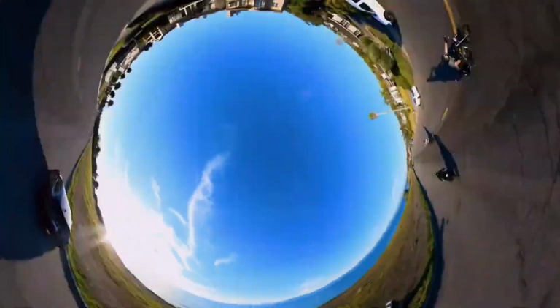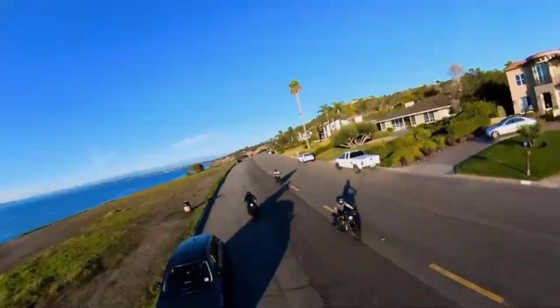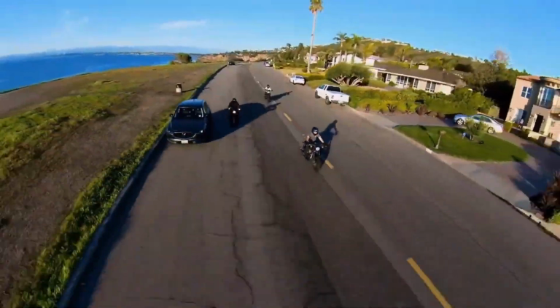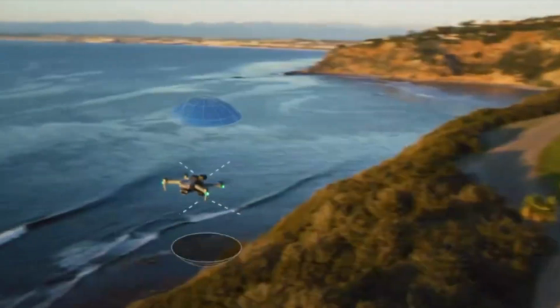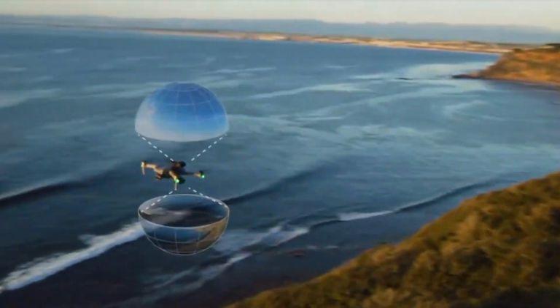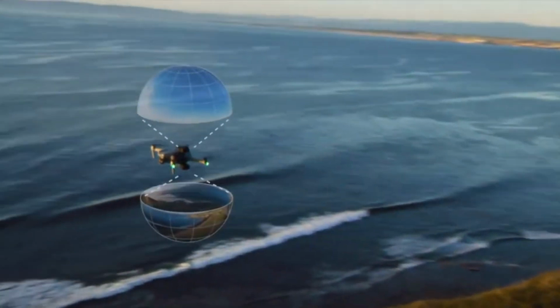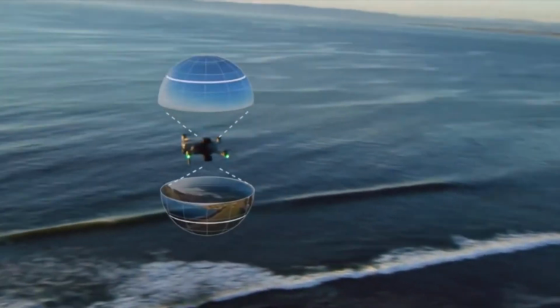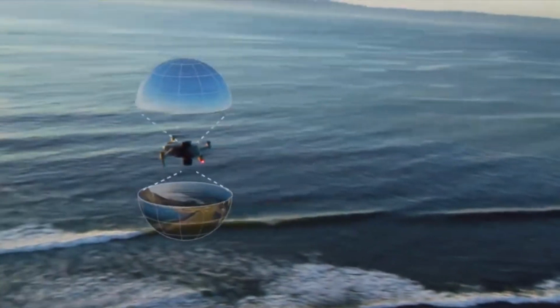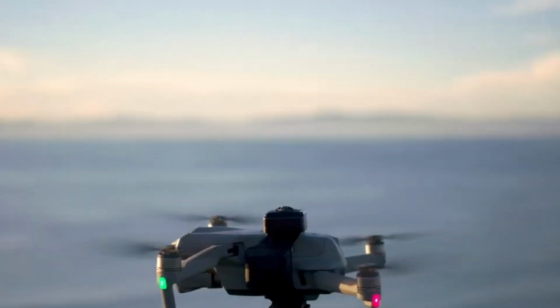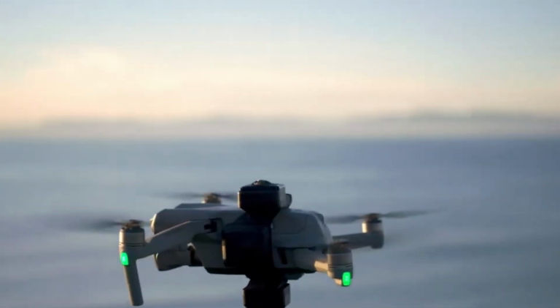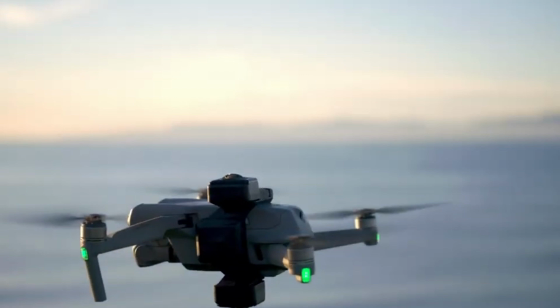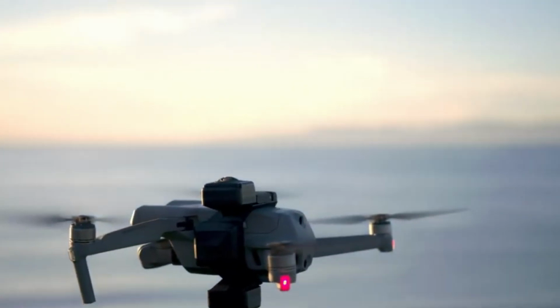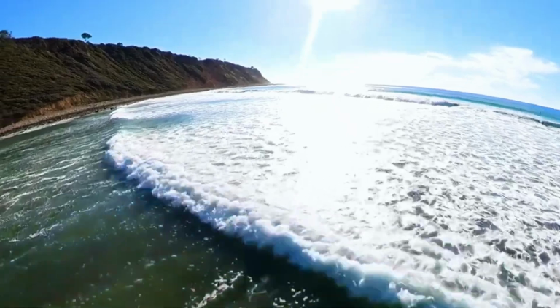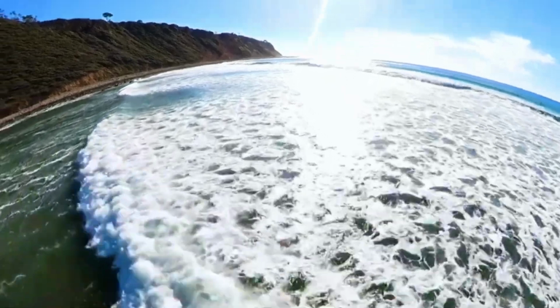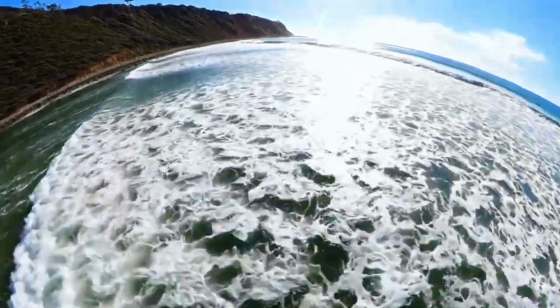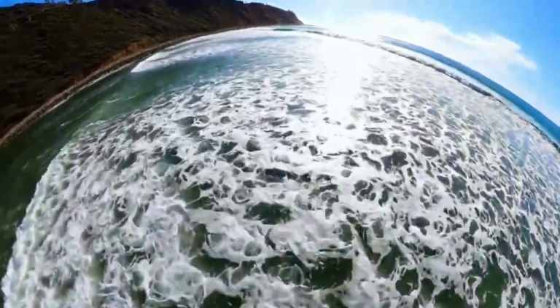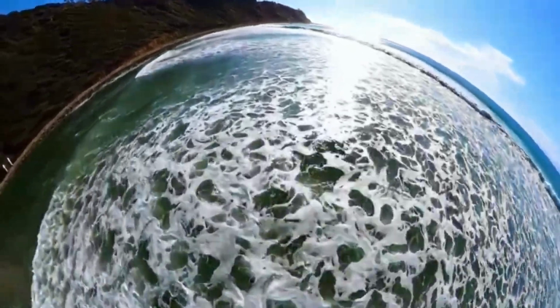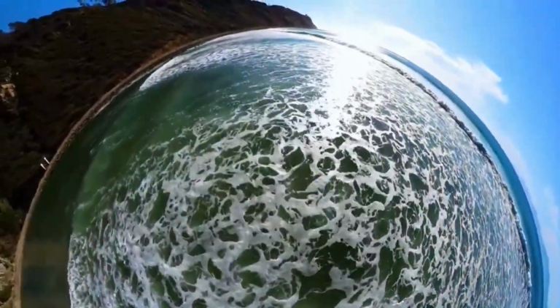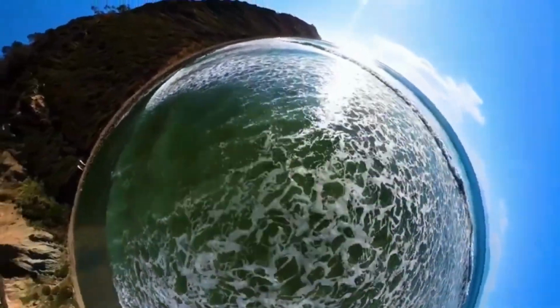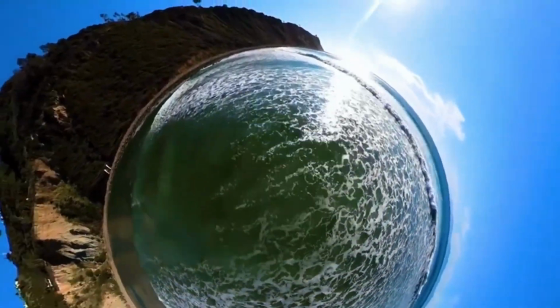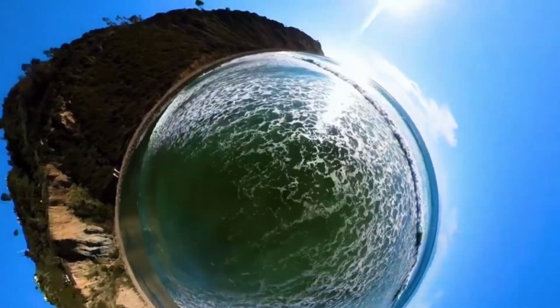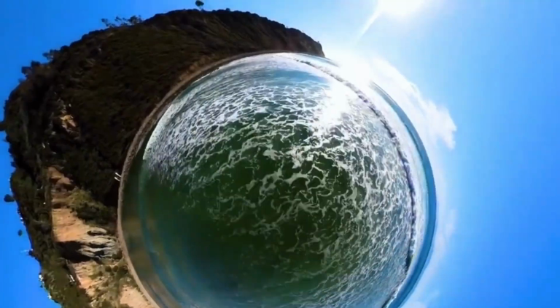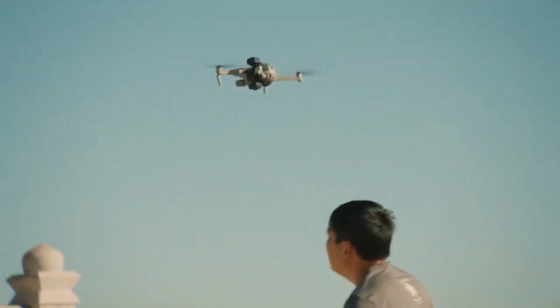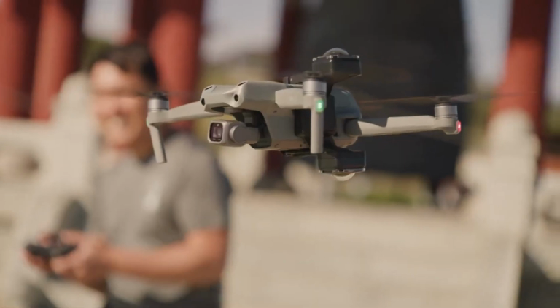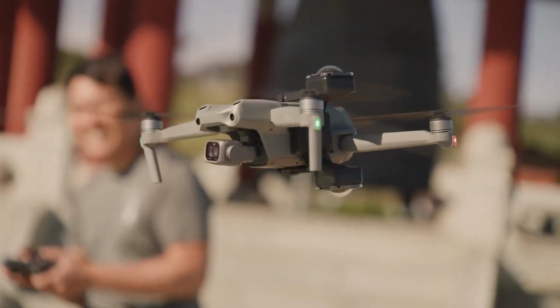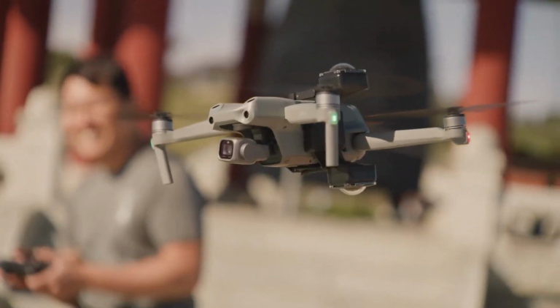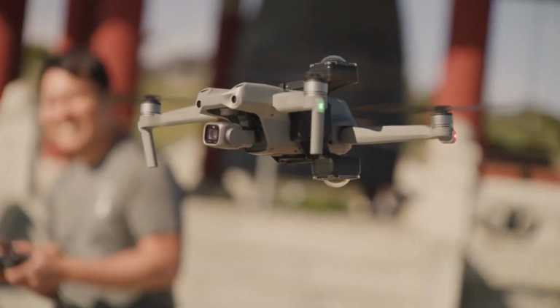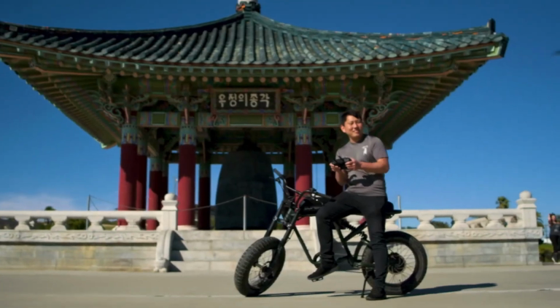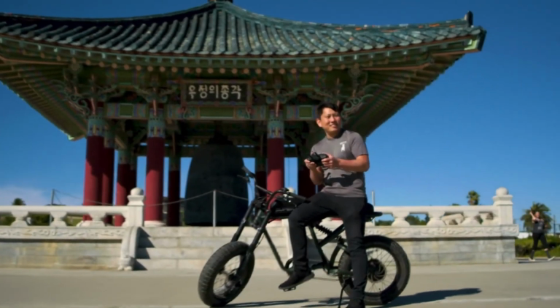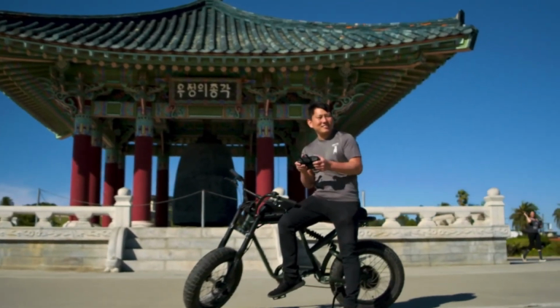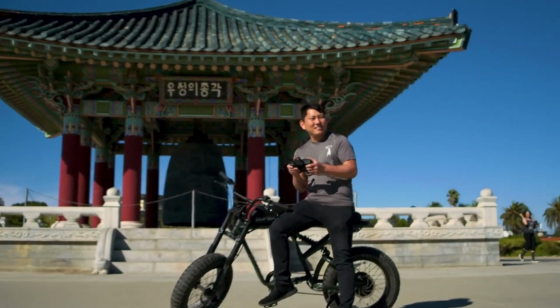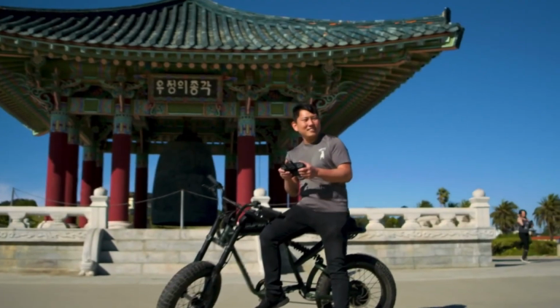More impressively, Insta360 plans to integrate its AI editing system — known from the Insta360 X series — directly into the flight app. That means hands-free reframing, object tracking, and cinematic effects can be applied after flight with AI assistance. This changes the game for solo creators who want results without a steep learning curve.